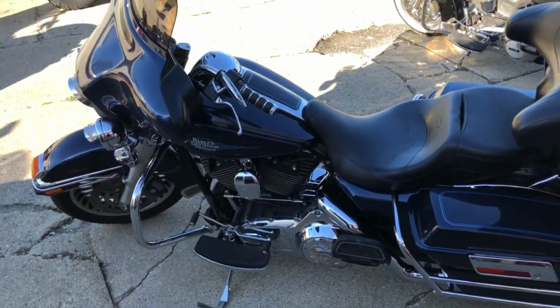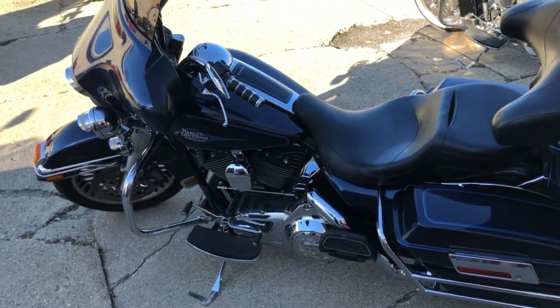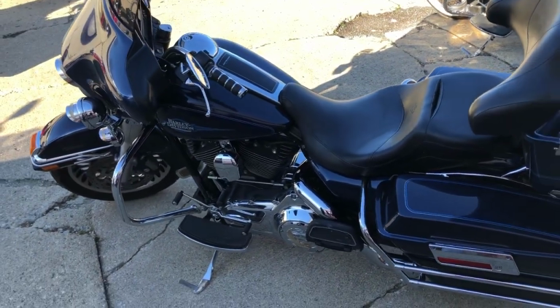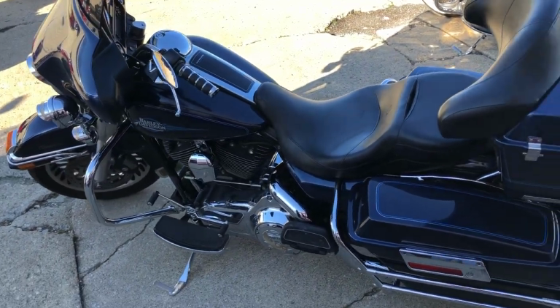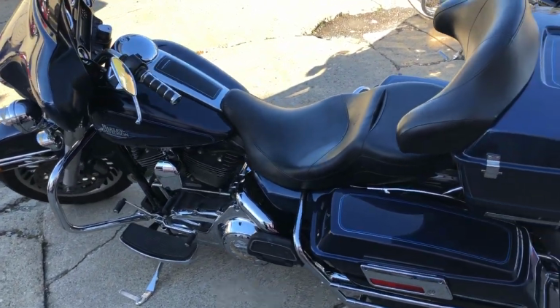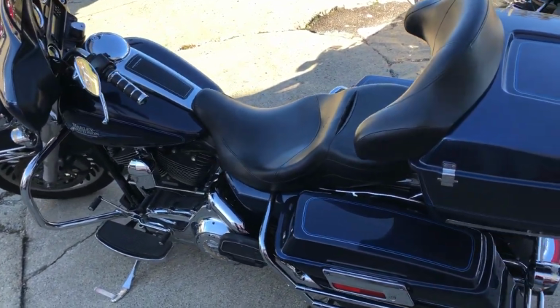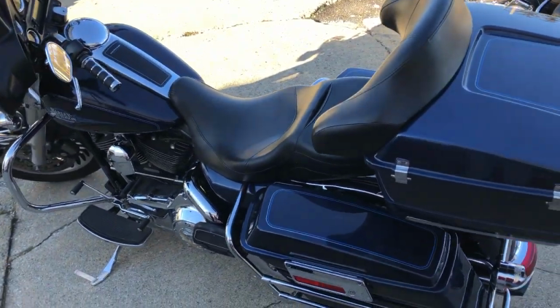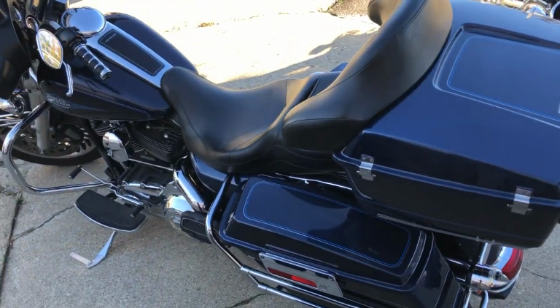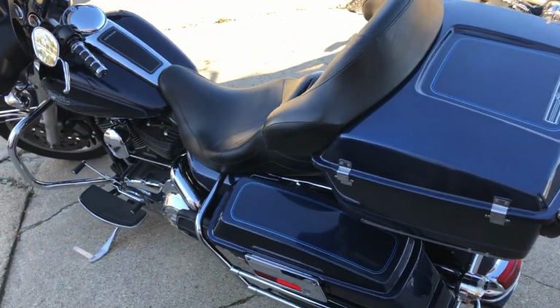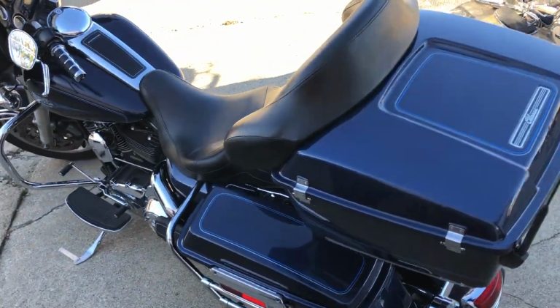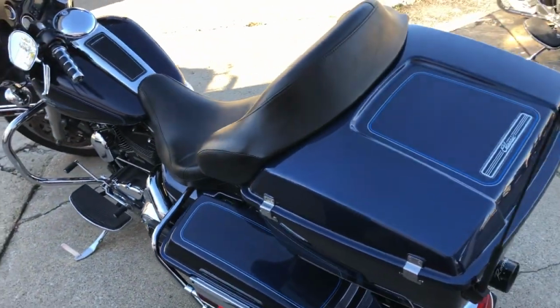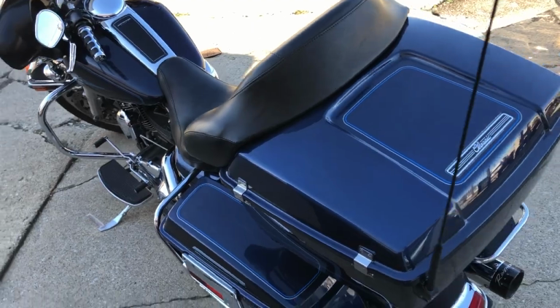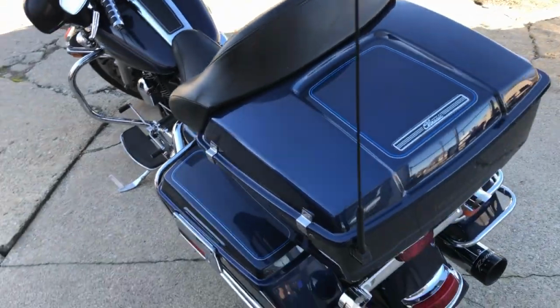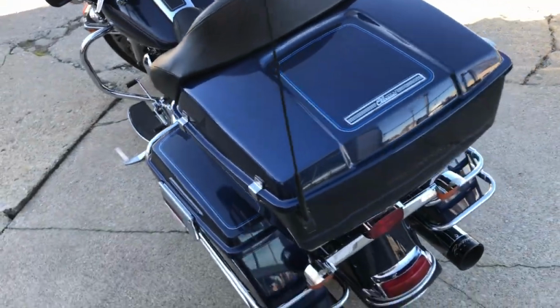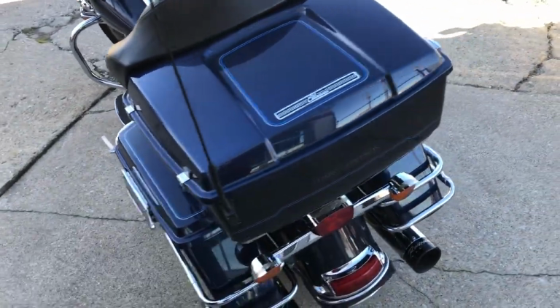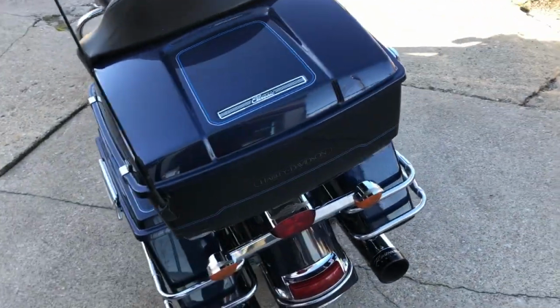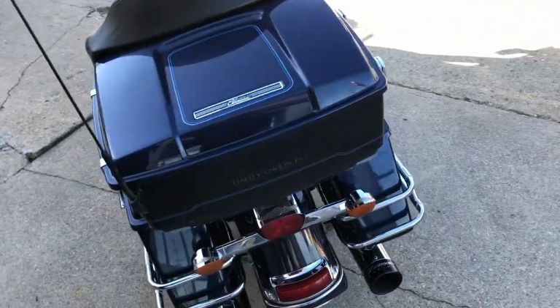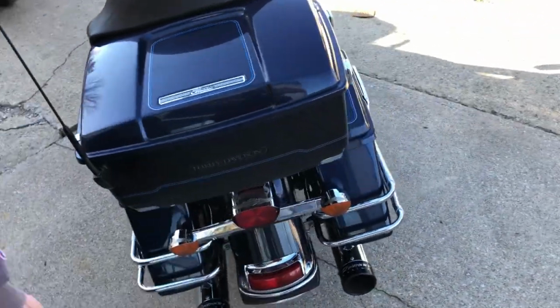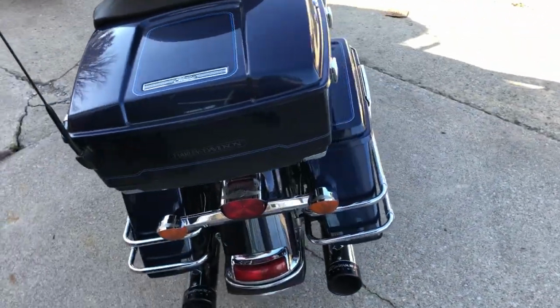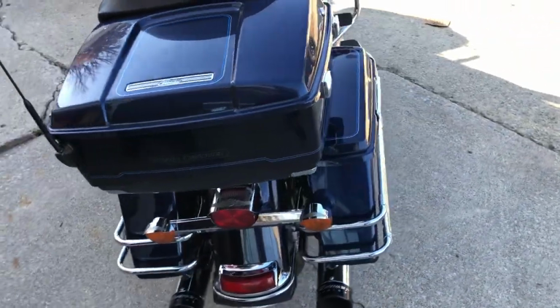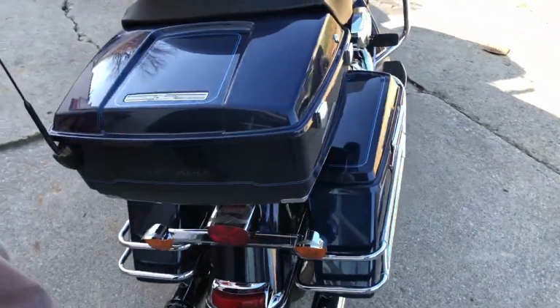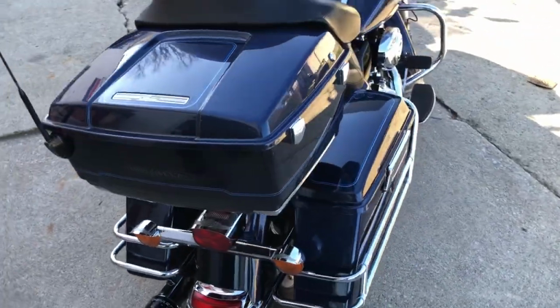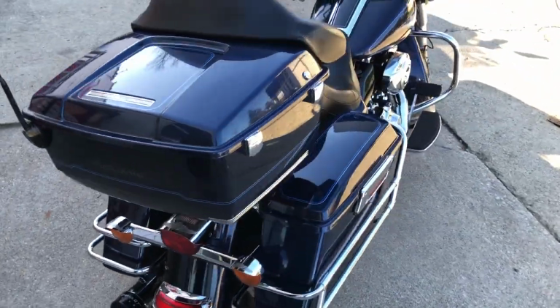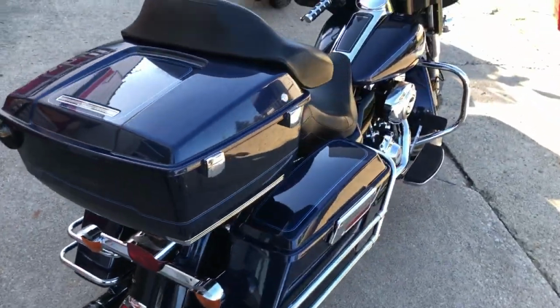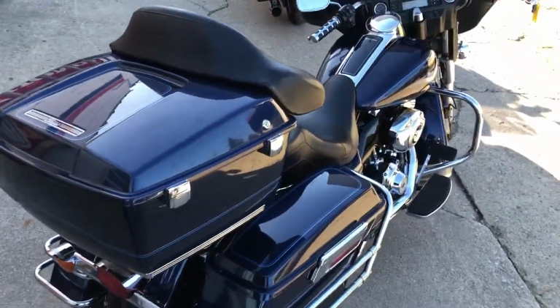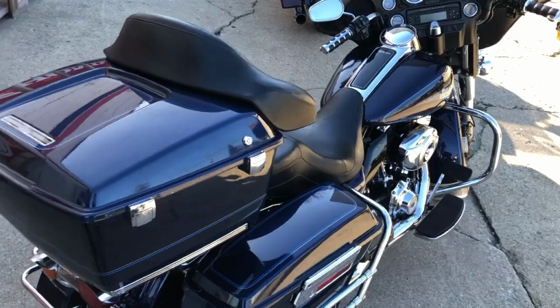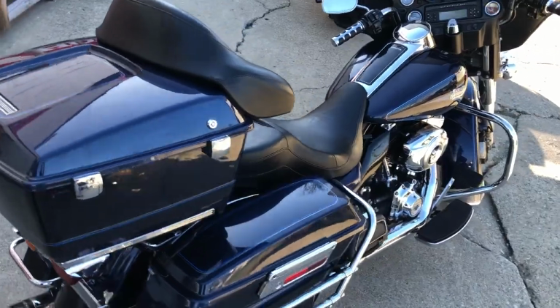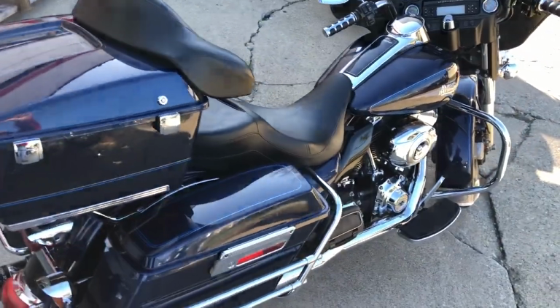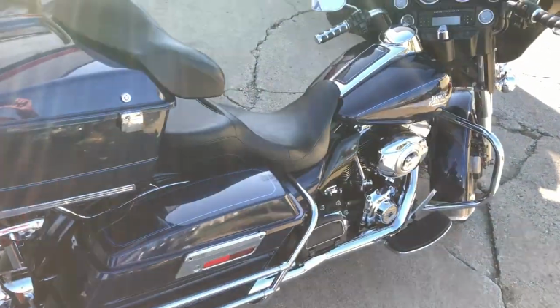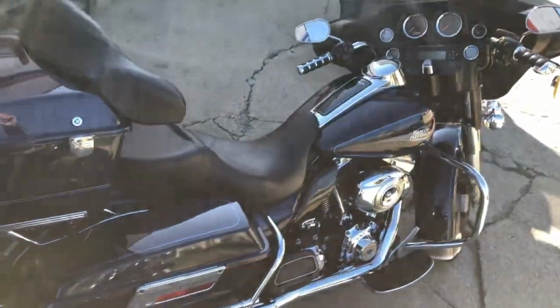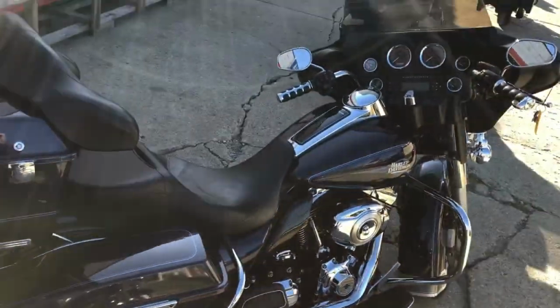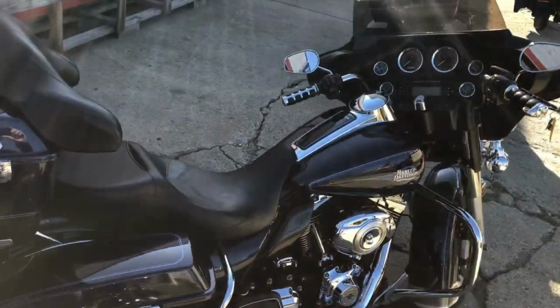Just serviced at the dealership — inspected, all the fluids changed. Crank up the tunes and hit the road. Only $9,999, guys. Give us a call, we'll get it done: 810-648-9500.